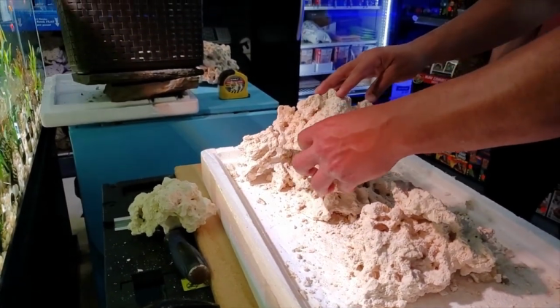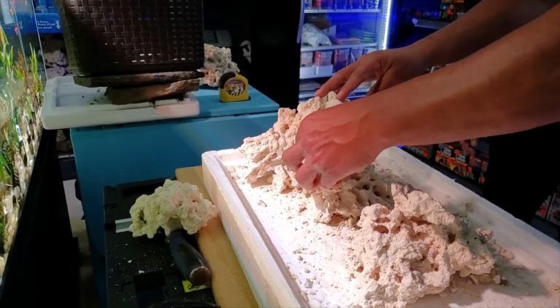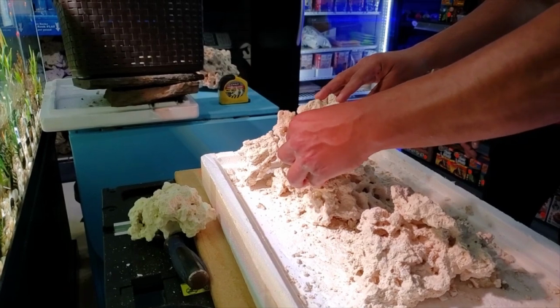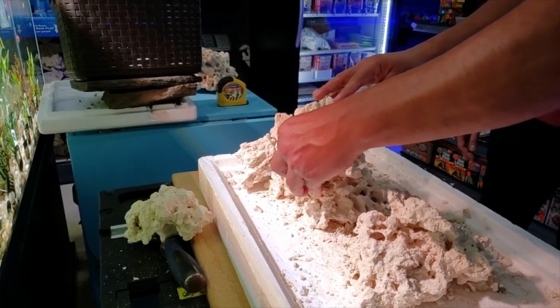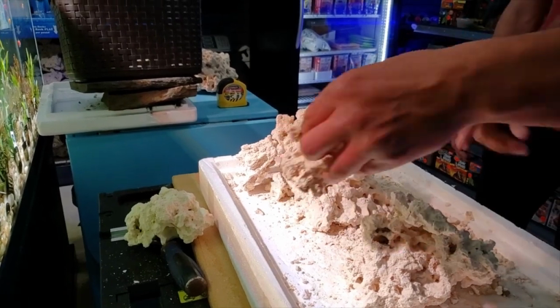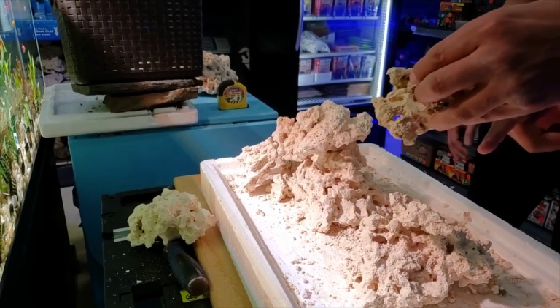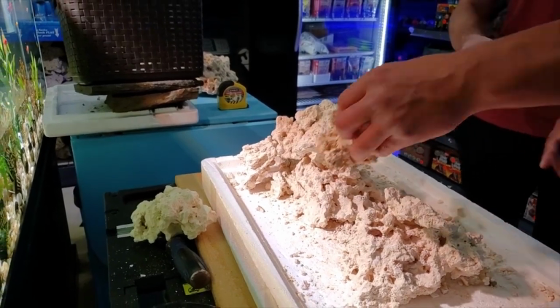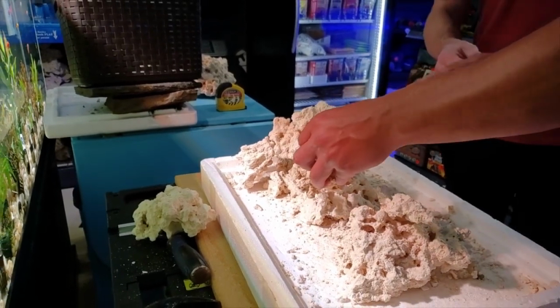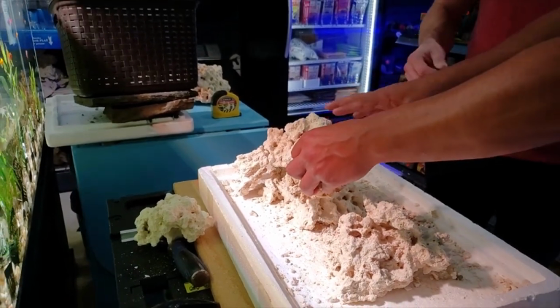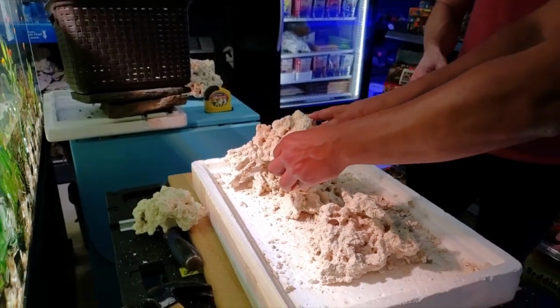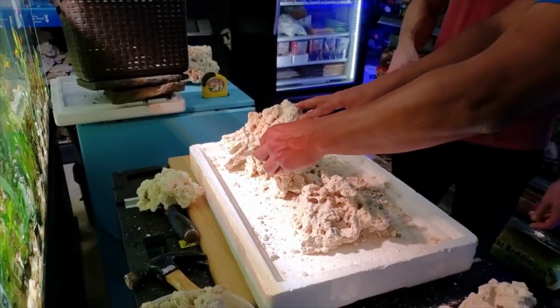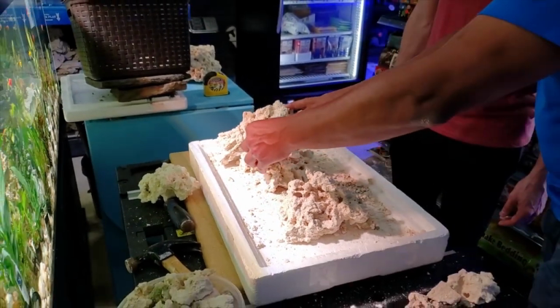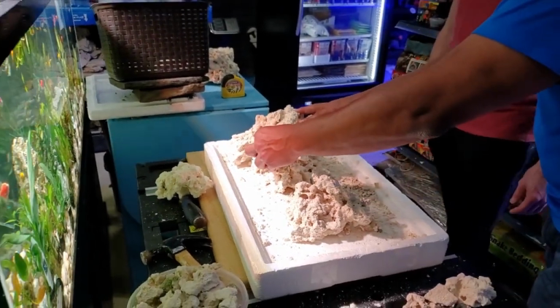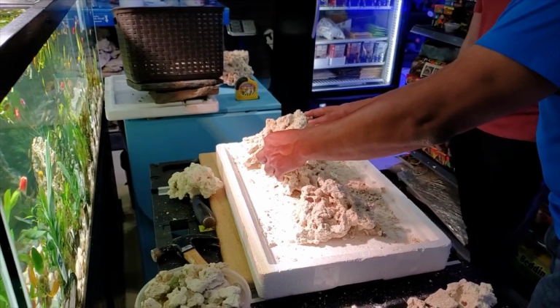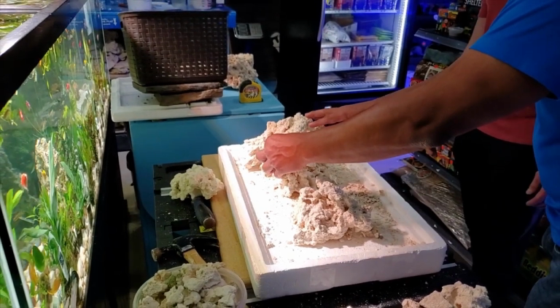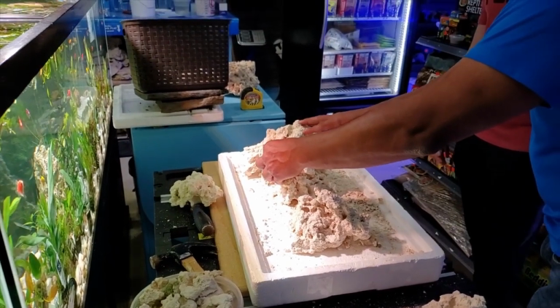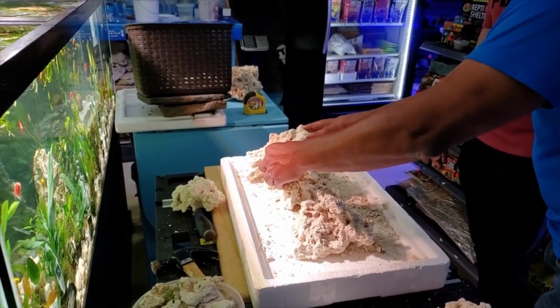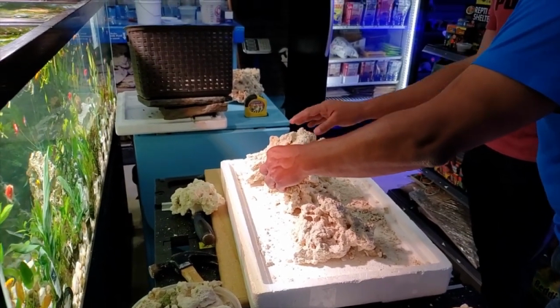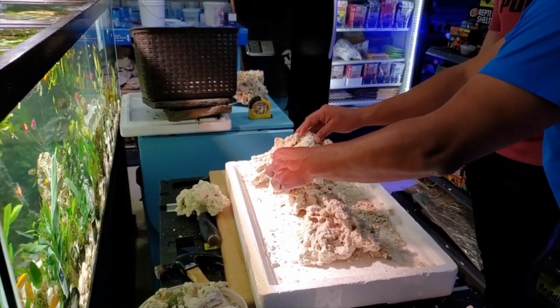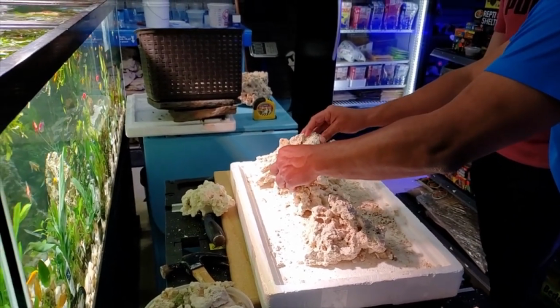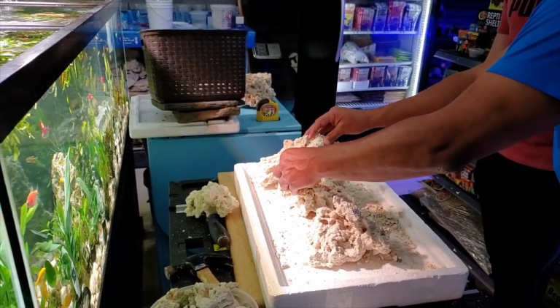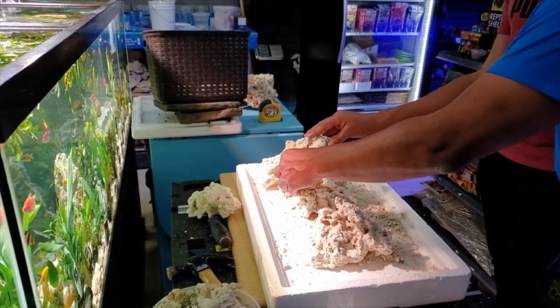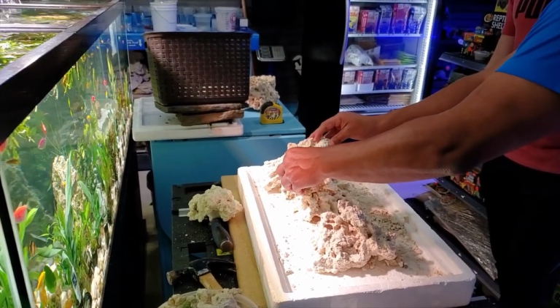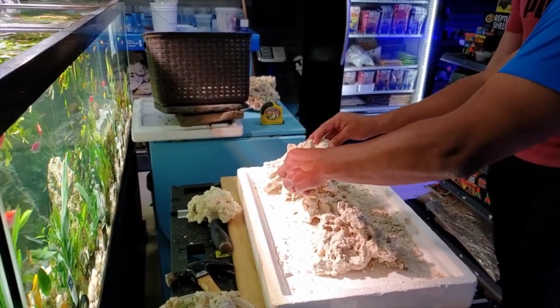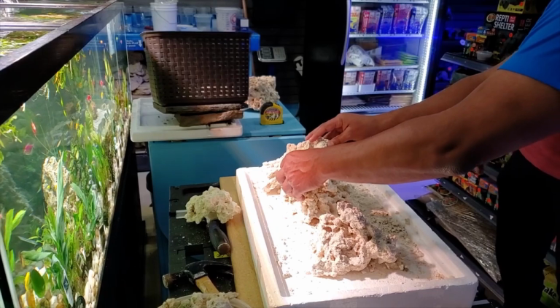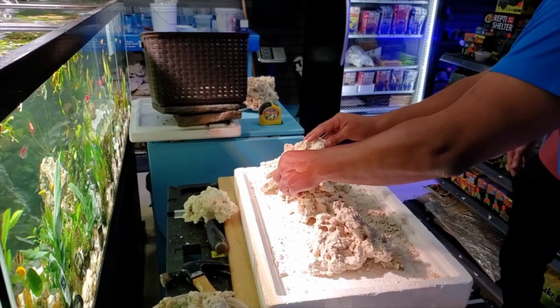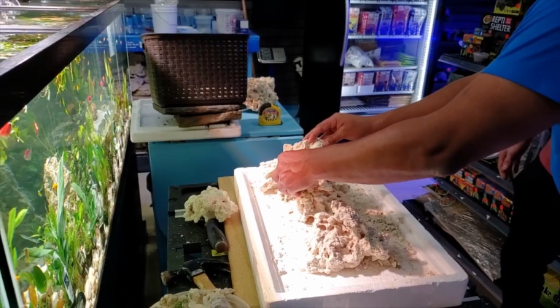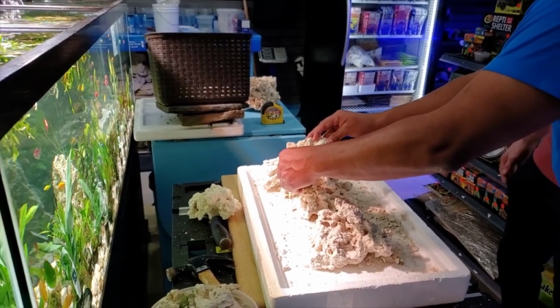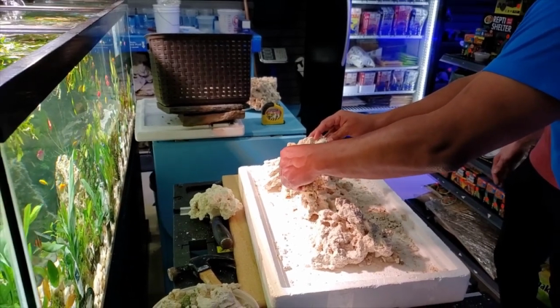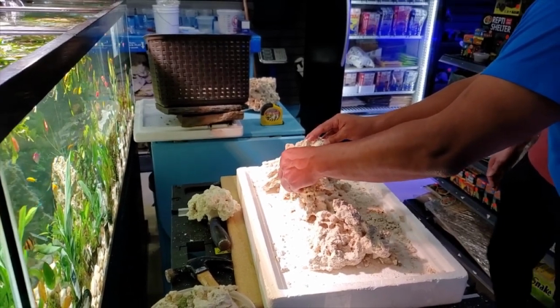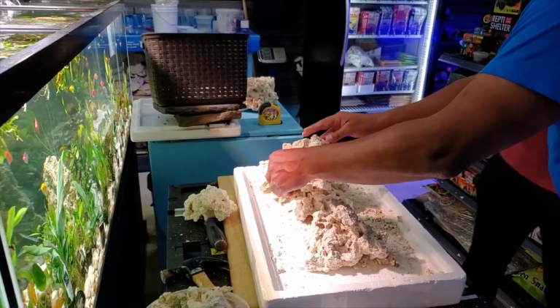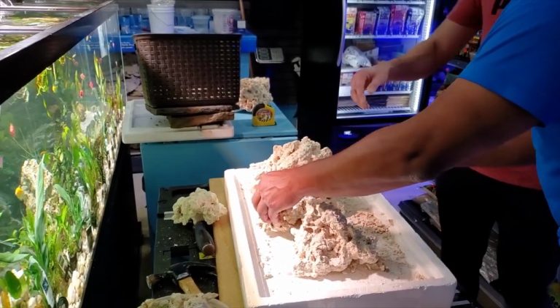Some places you're going to want a lot of room to mount your corals, and other places the corals are just going to grow a lot and become the aquascaping themselves. A lot of SPS guys will do bare bottoms with floating rock stacks because they know the SPS is going to grow and just dominate the tank.